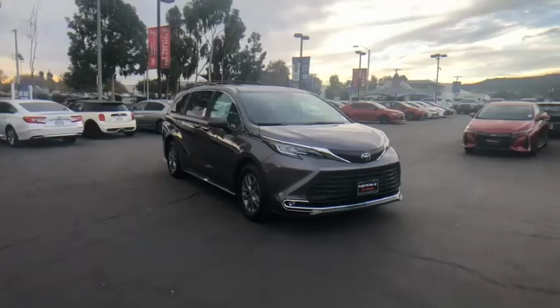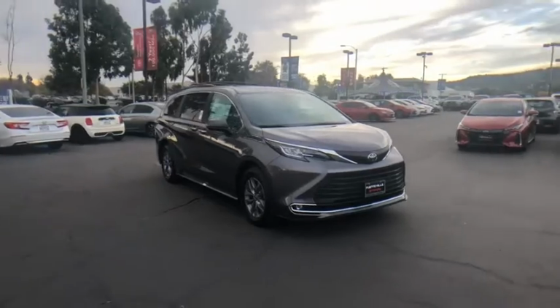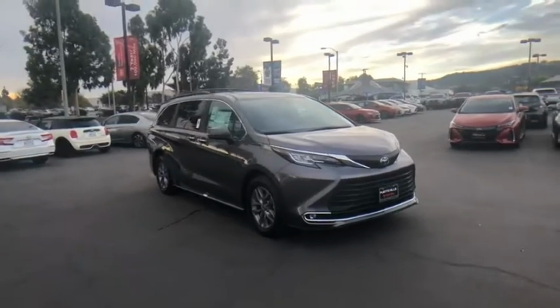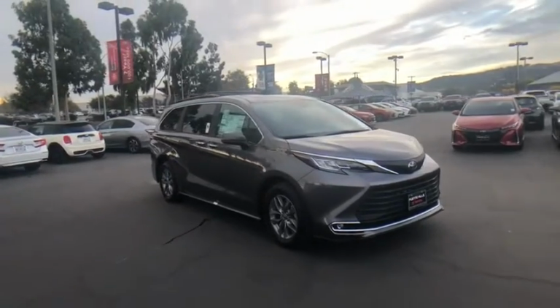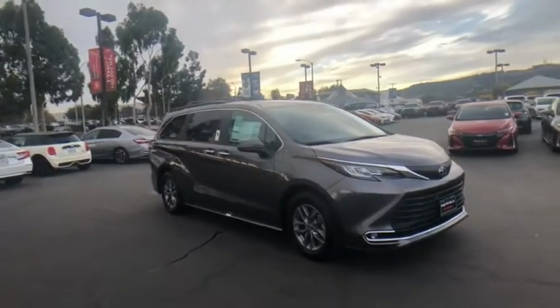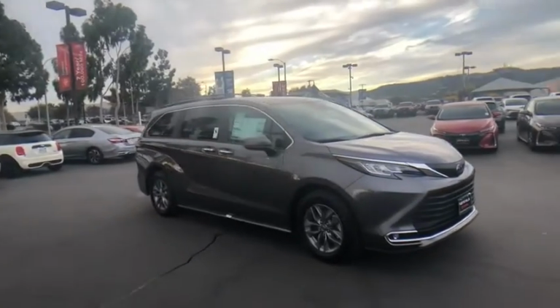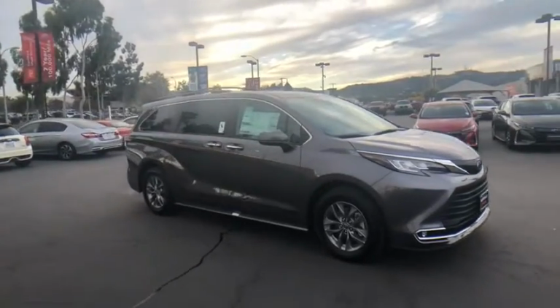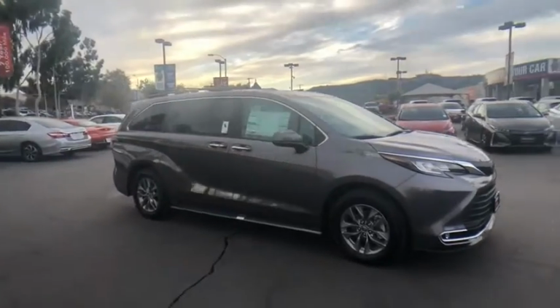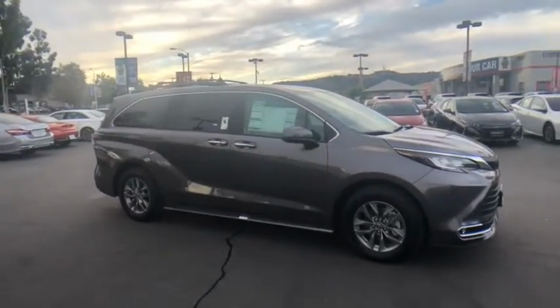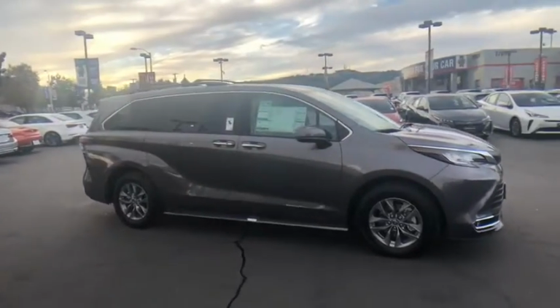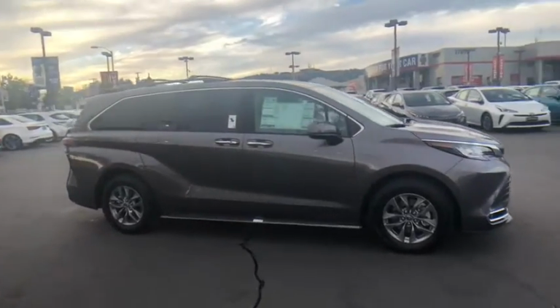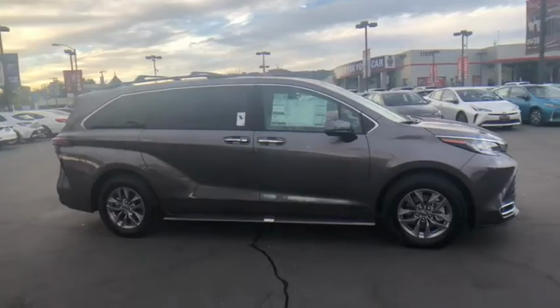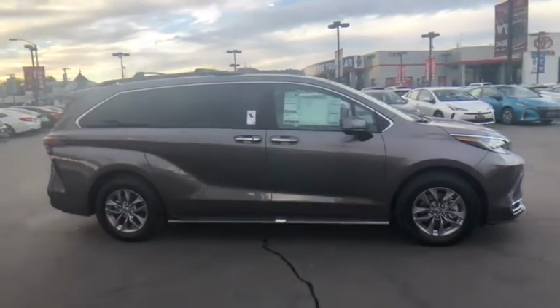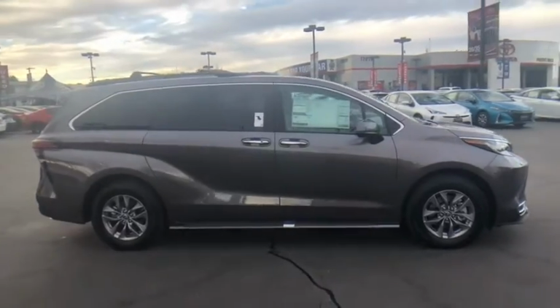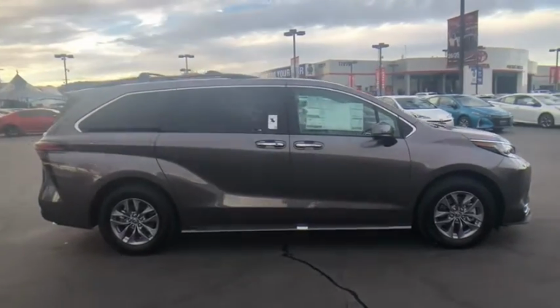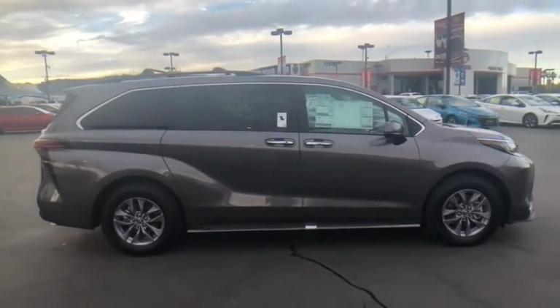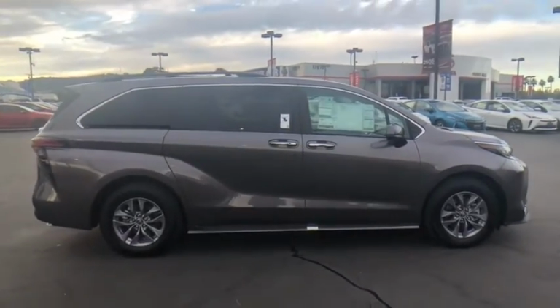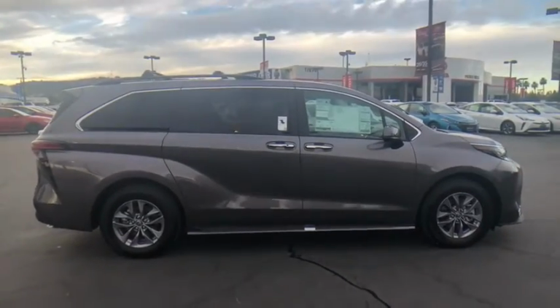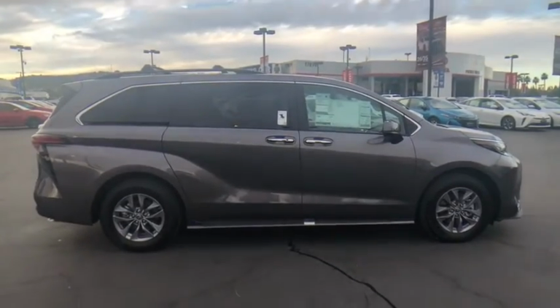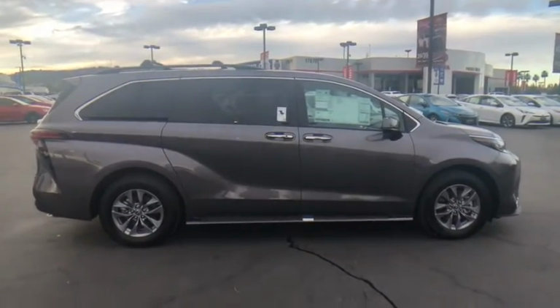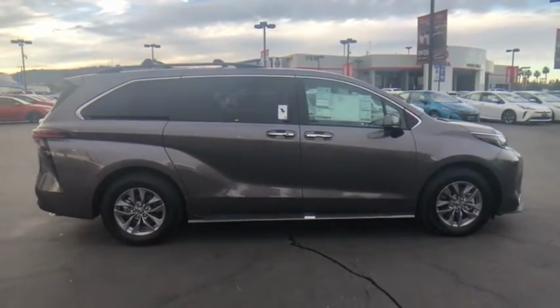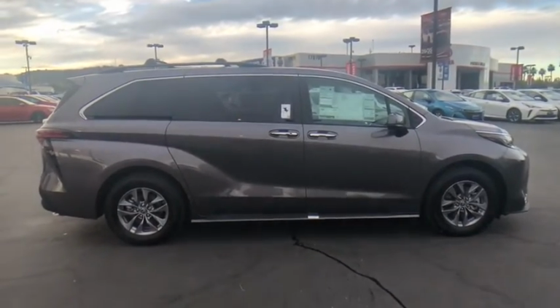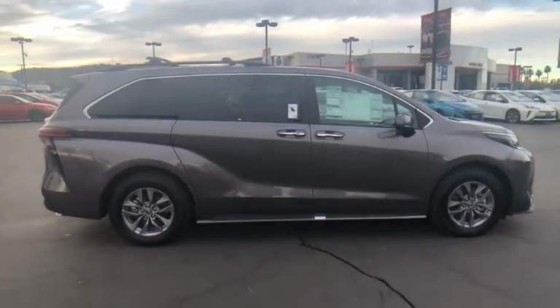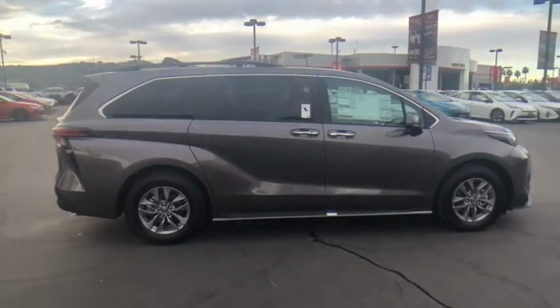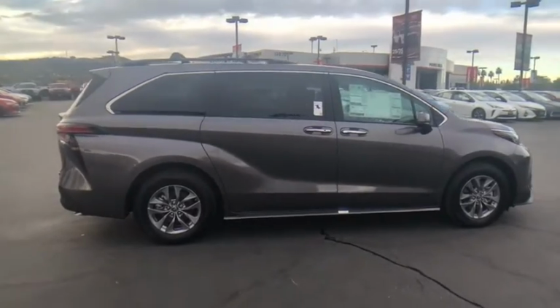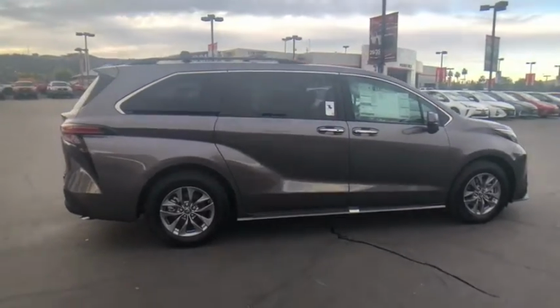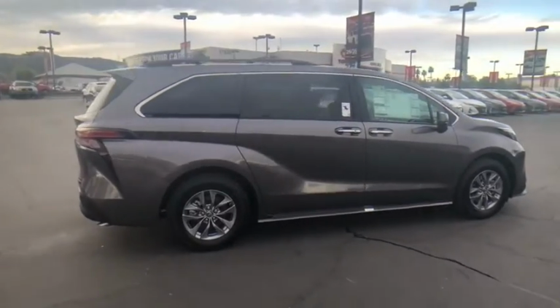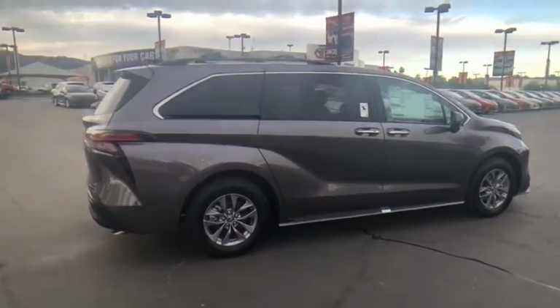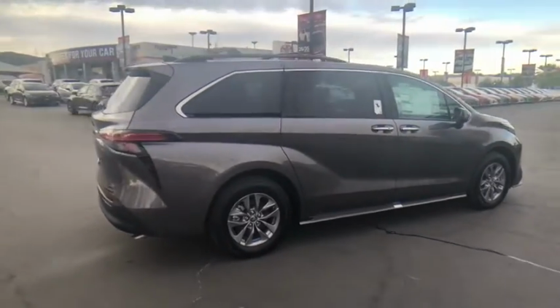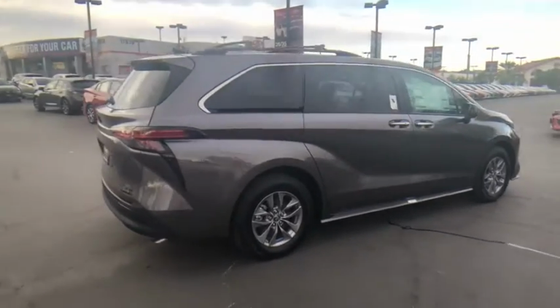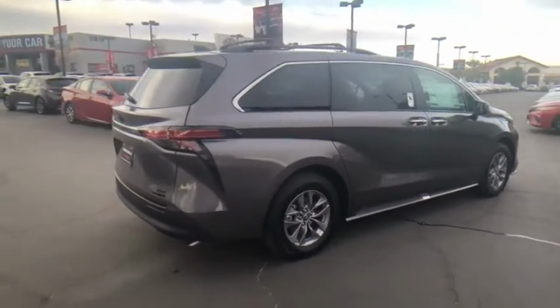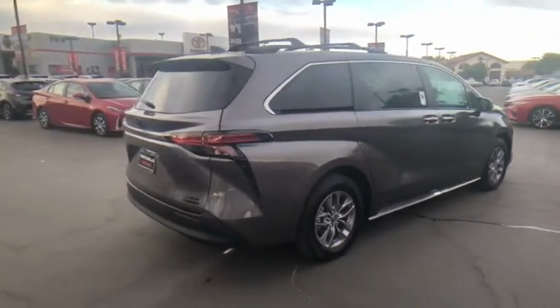Take a ride in the 2021 Toyota Sienna. Sienna offers excellent overall quality and long-term dependability, making it a hassle-free vehicle to drive day in and day out while contributing to peace of mind on long road trips.